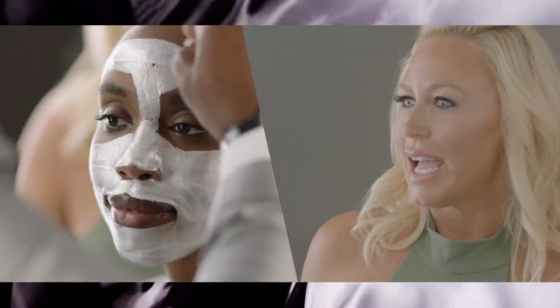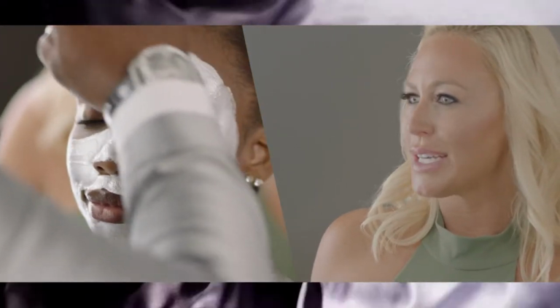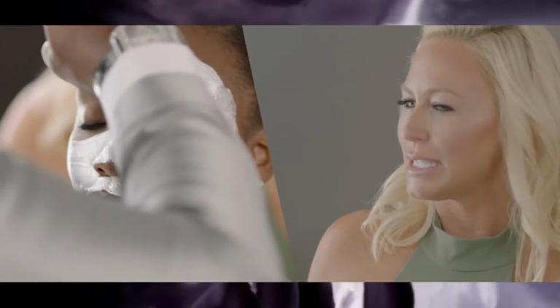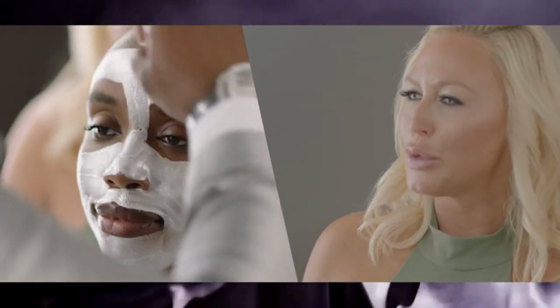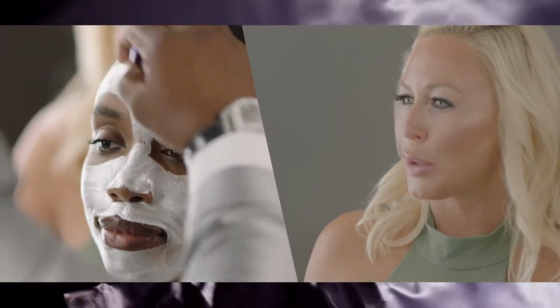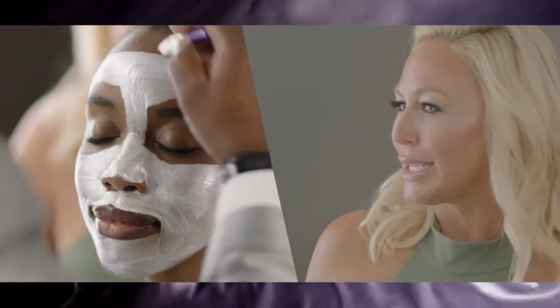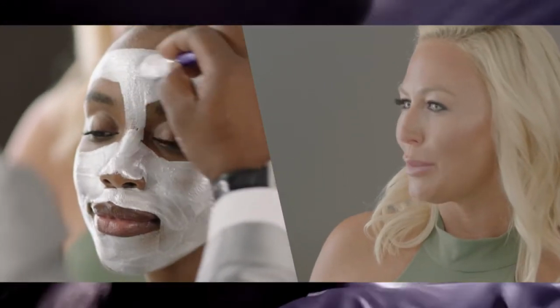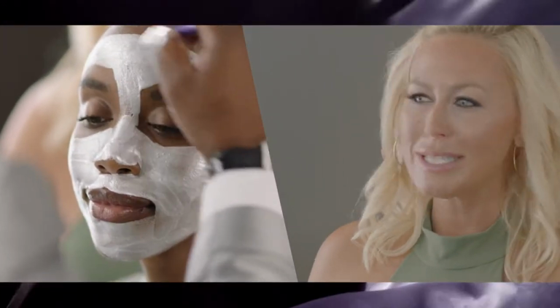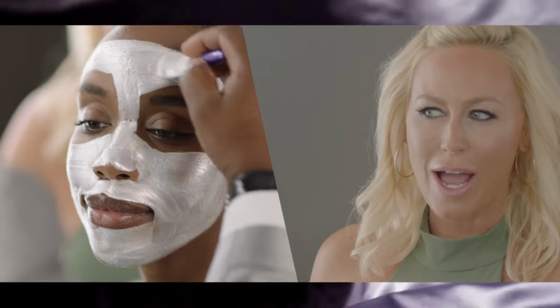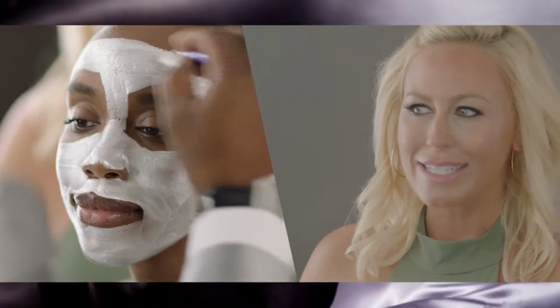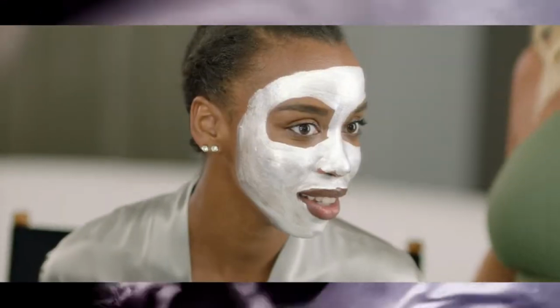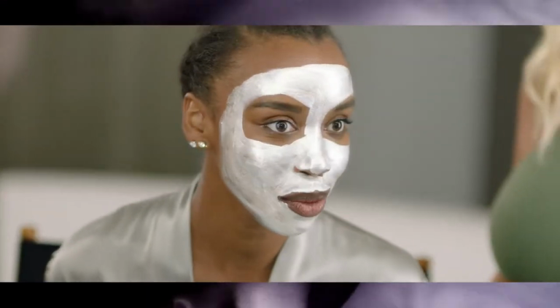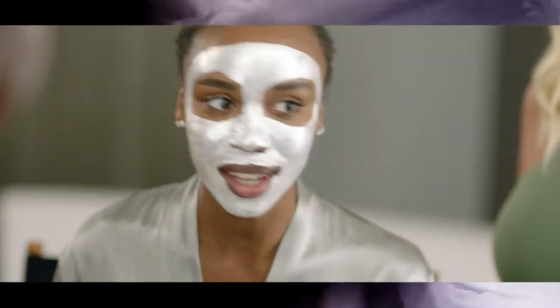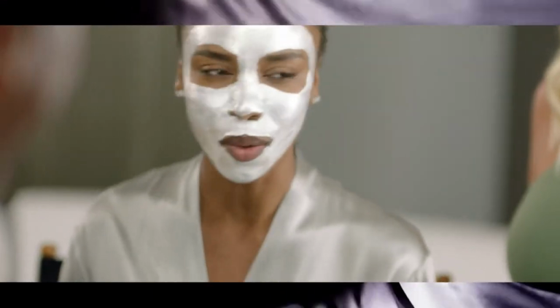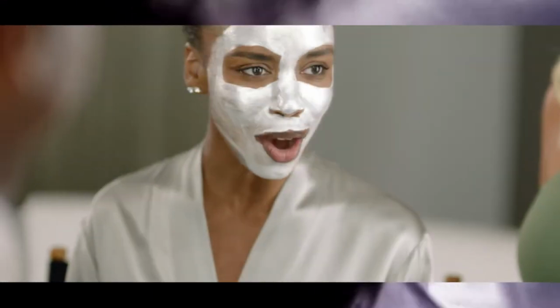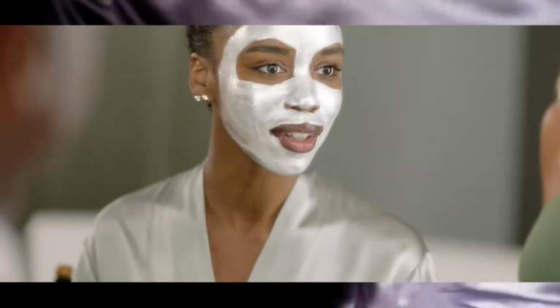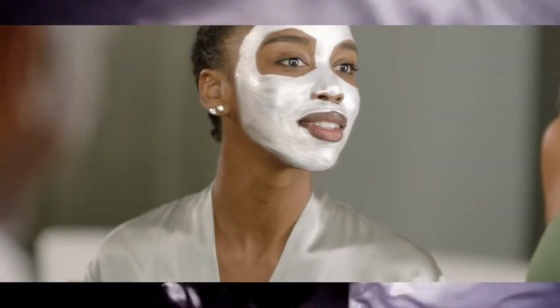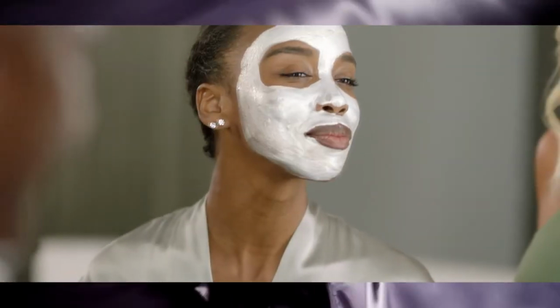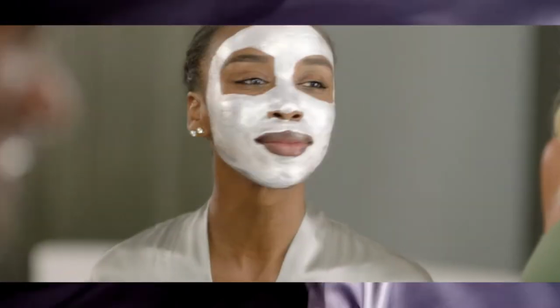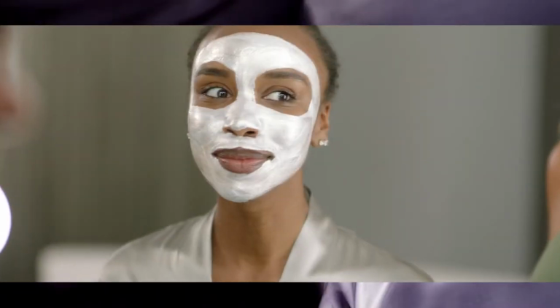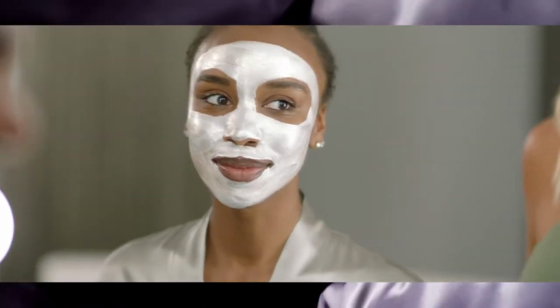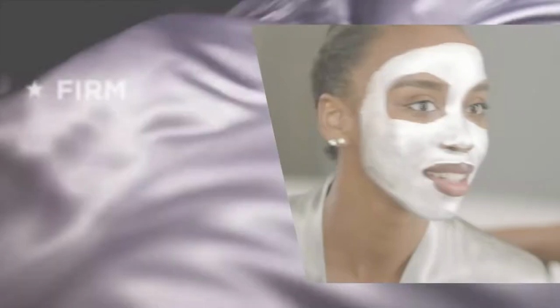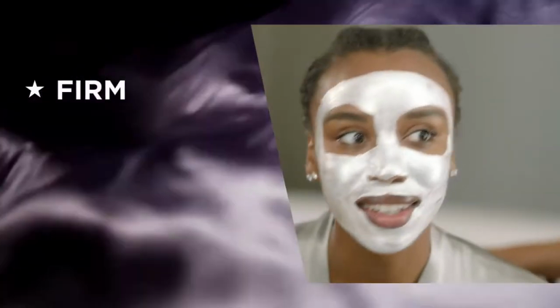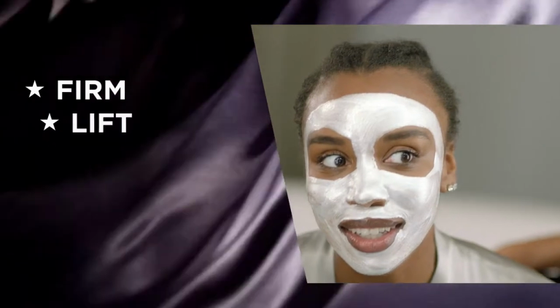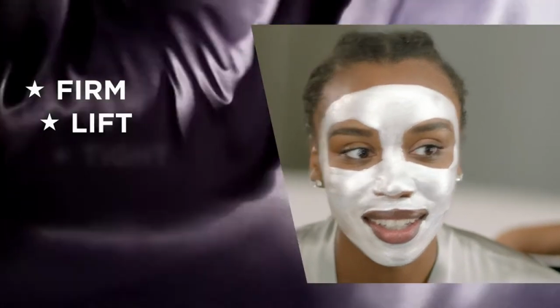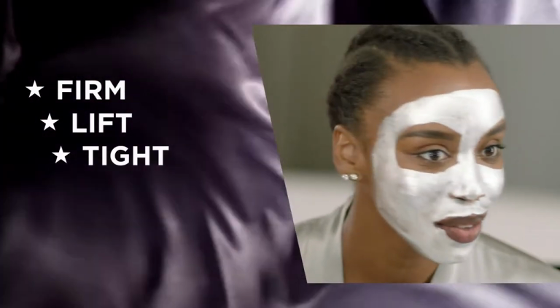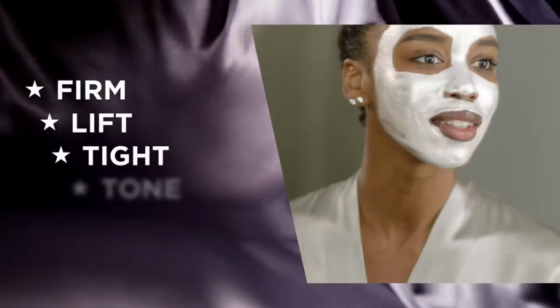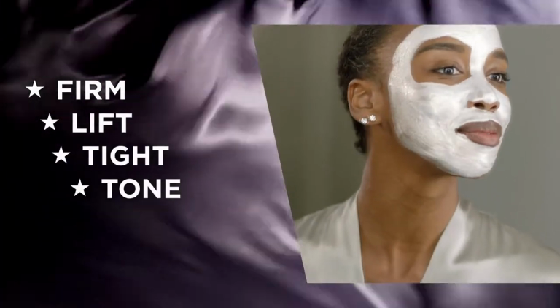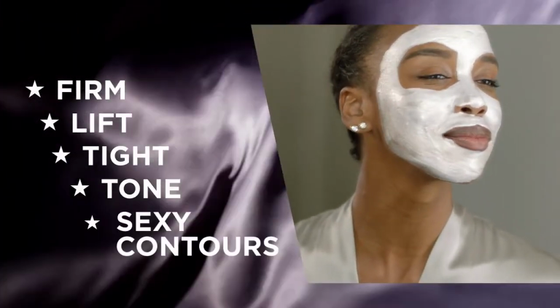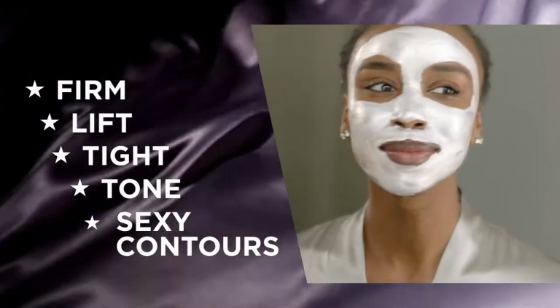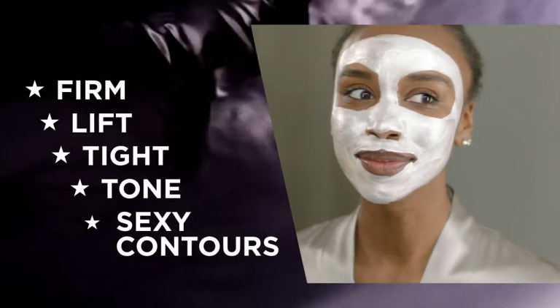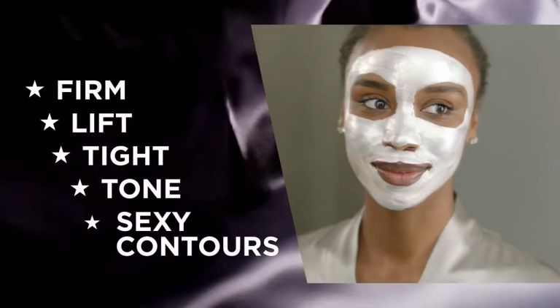You're going to see it's this beautiful pearly color, but once it dries, it transforms. Wait until you see those sexy contours — it's going to give you tighter-feeling skin, and we love that right before makeup.